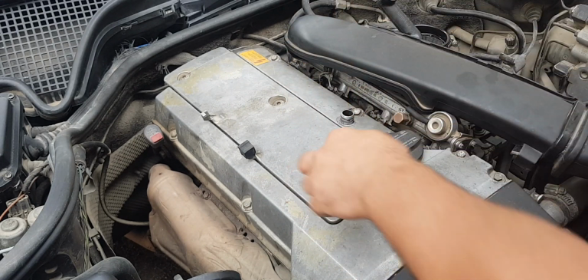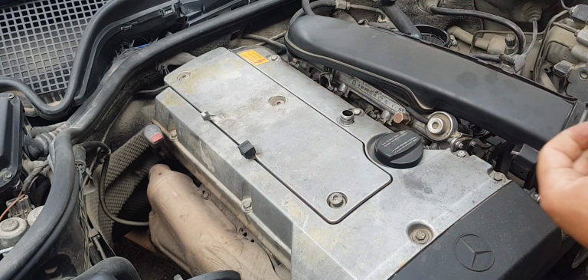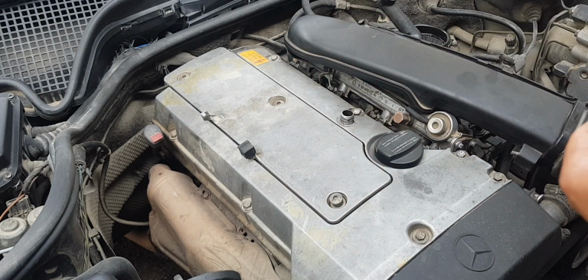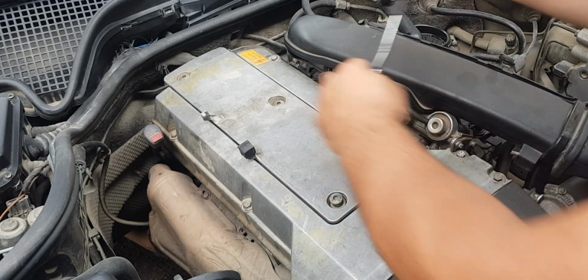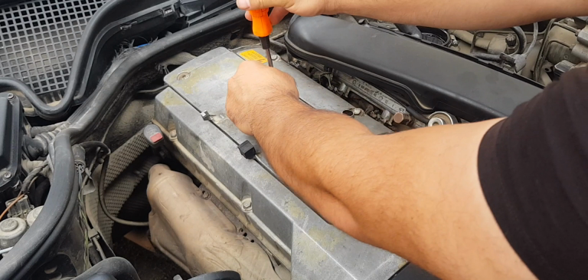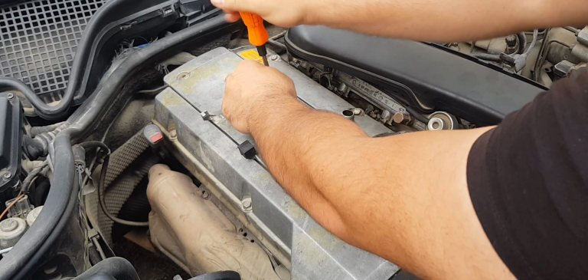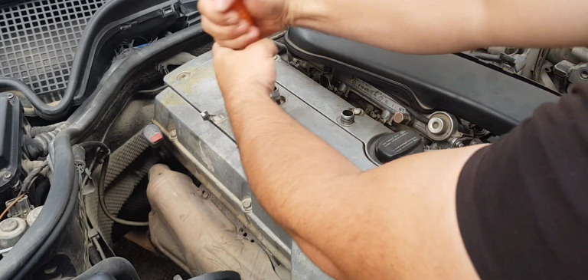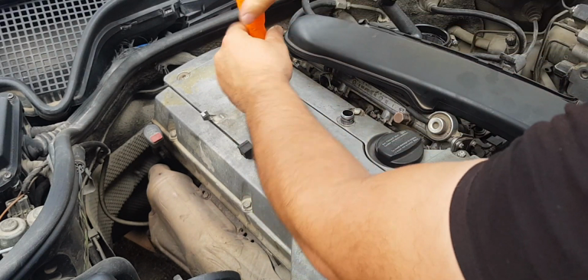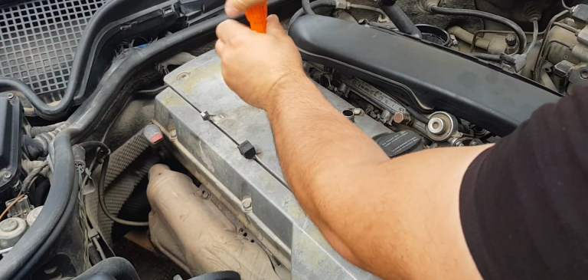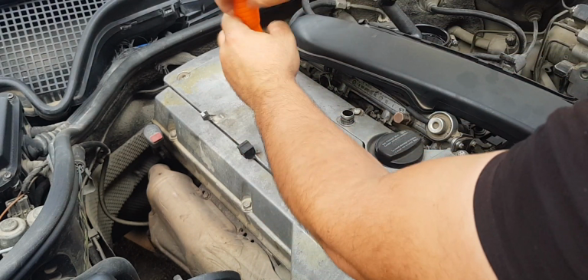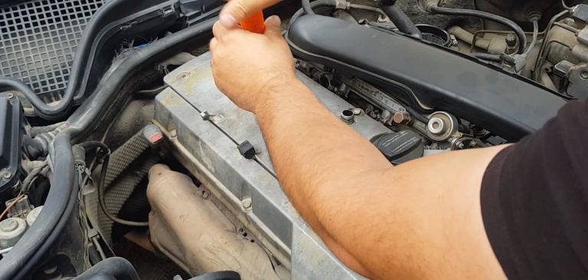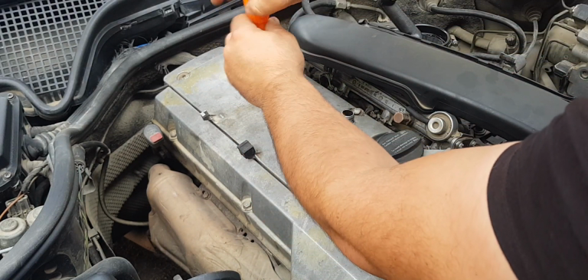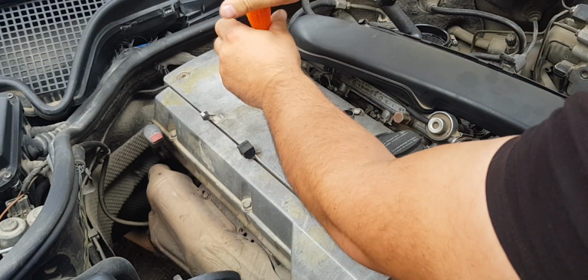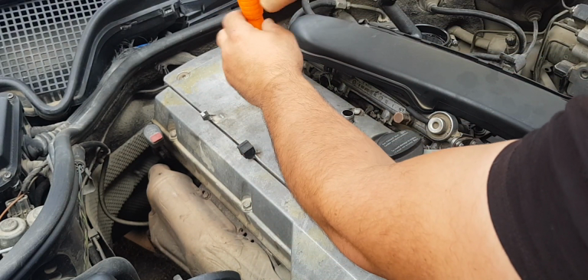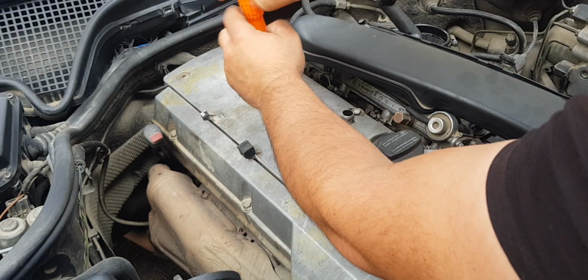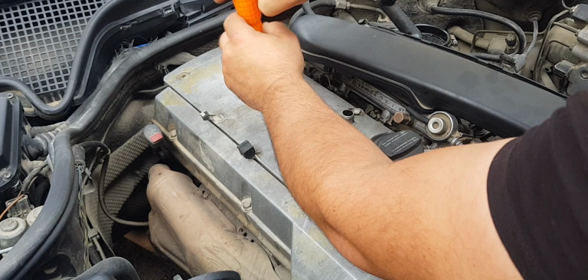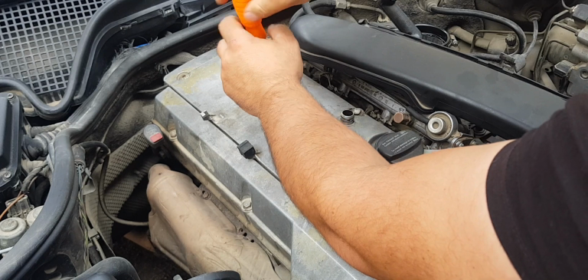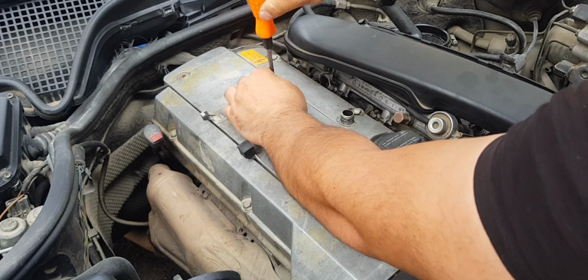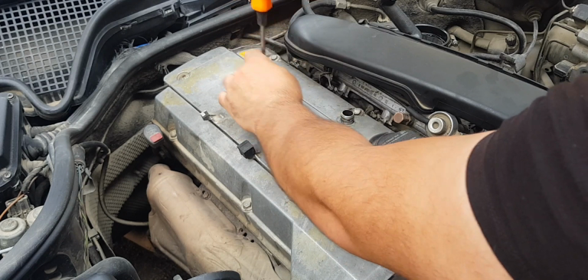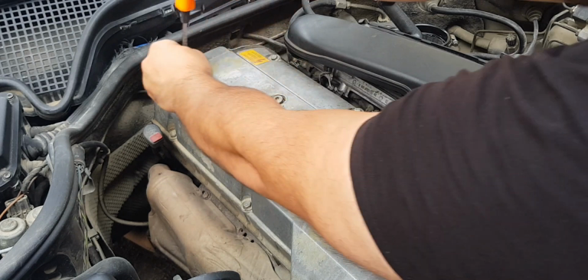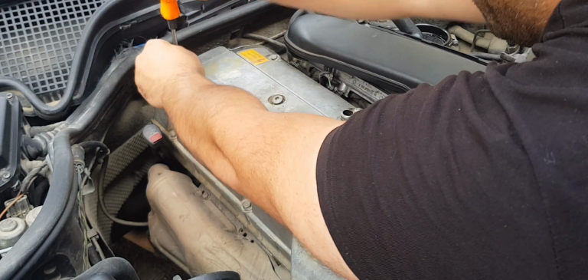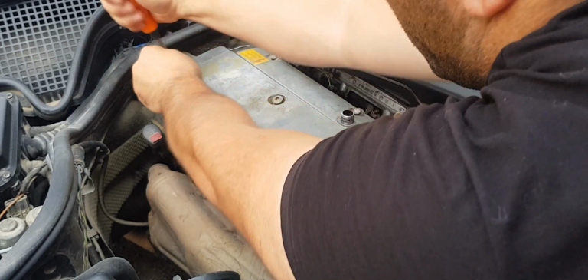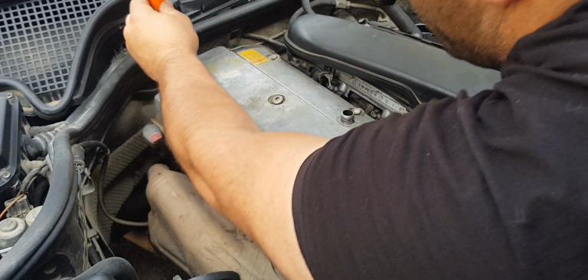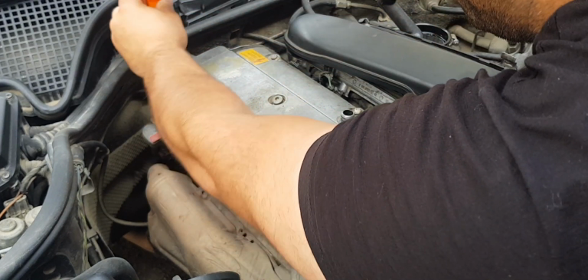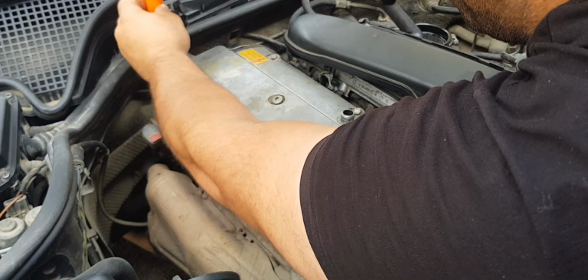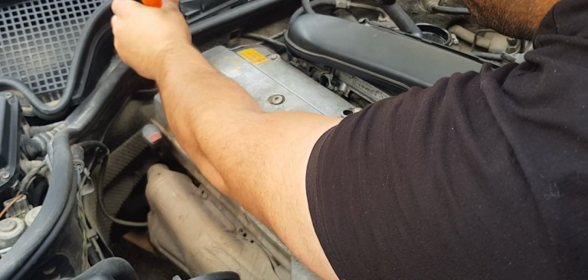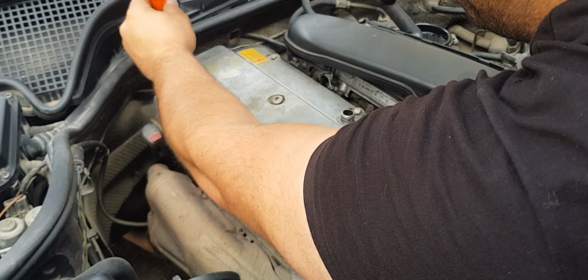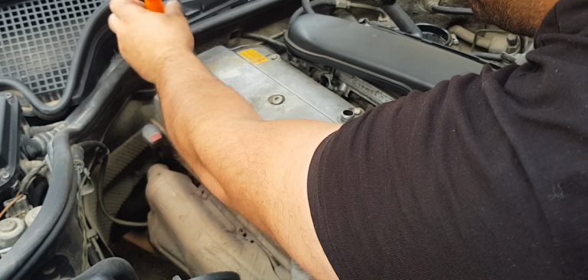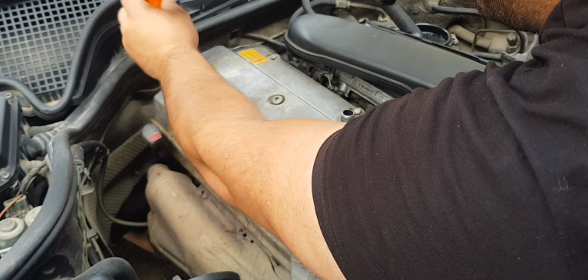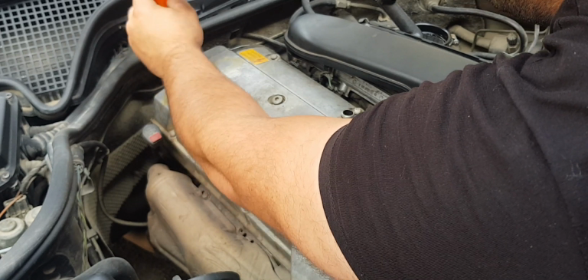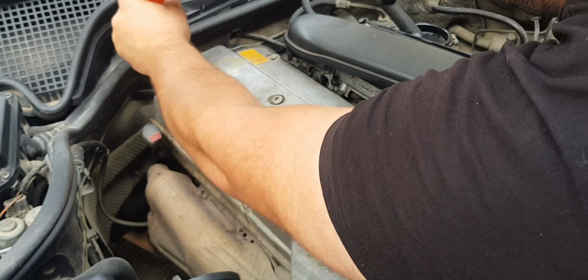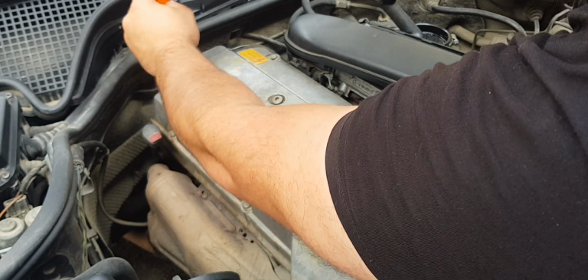An engine coil is a simple transformer that has two or more windings and is designed to increase the voltage from 12V to 2500V or even more. This is the voltage that goes from the coil to the spark plugs.